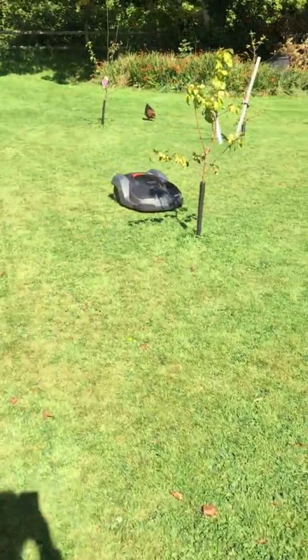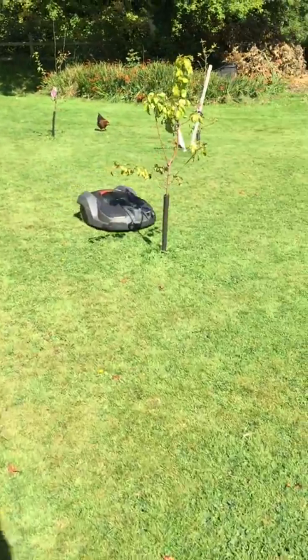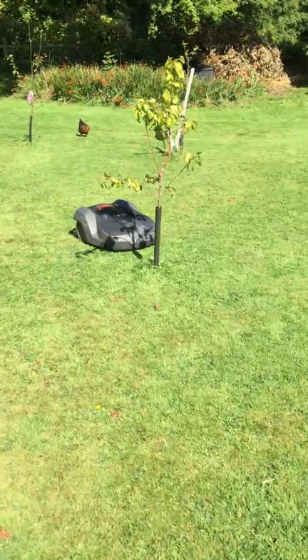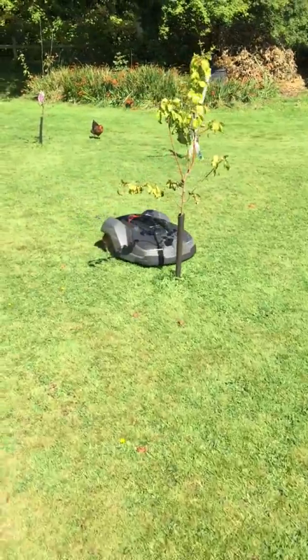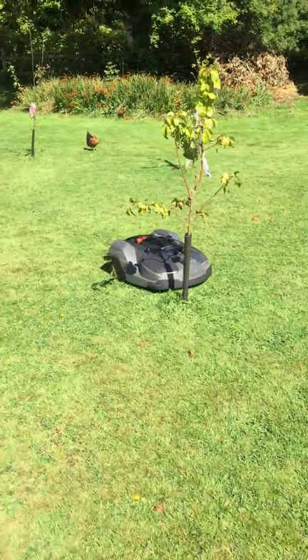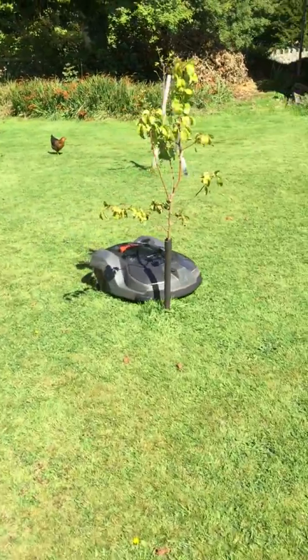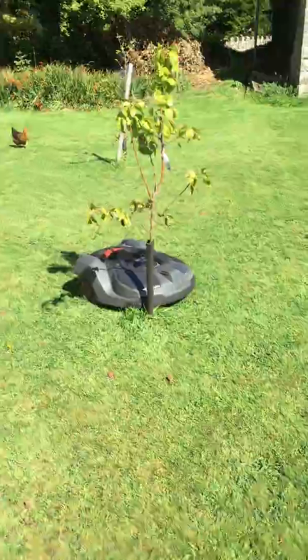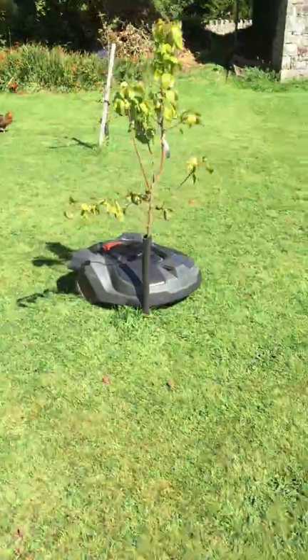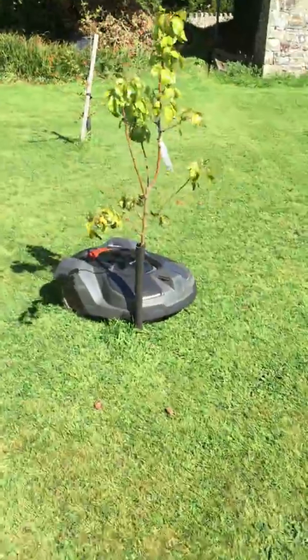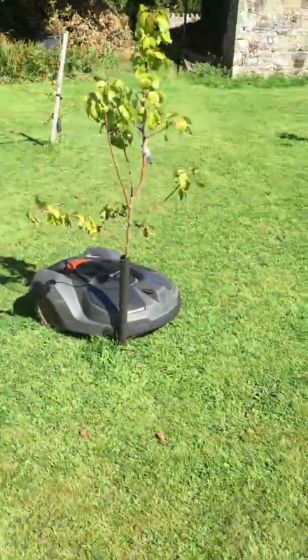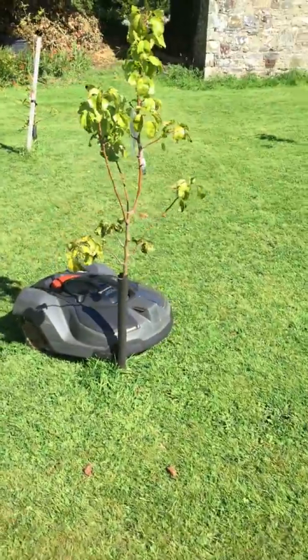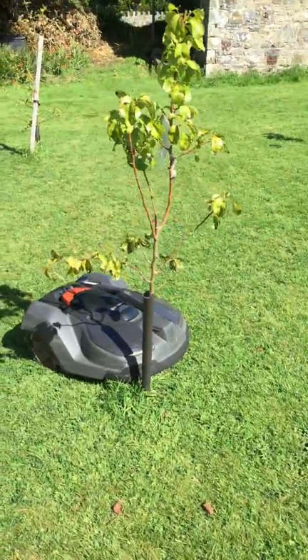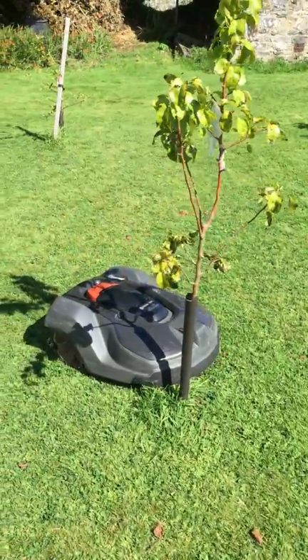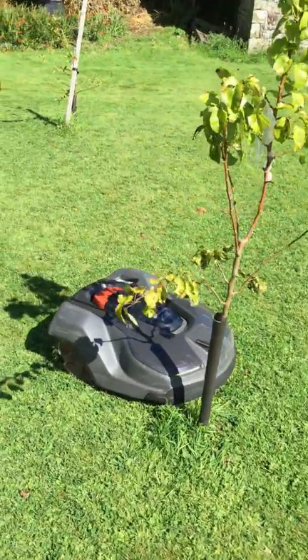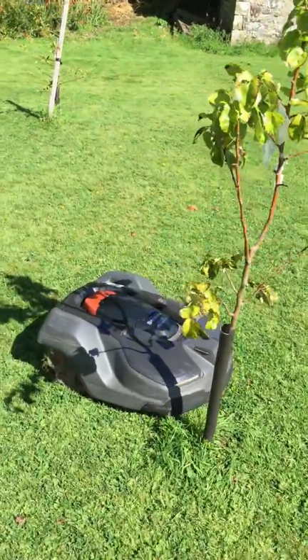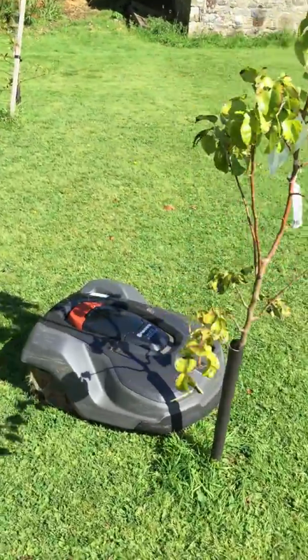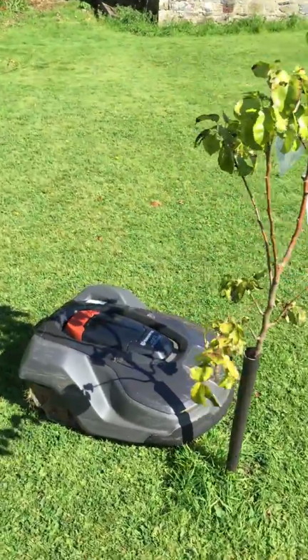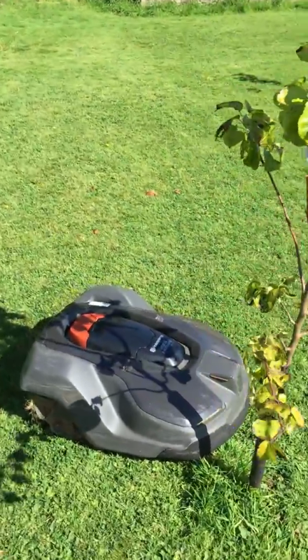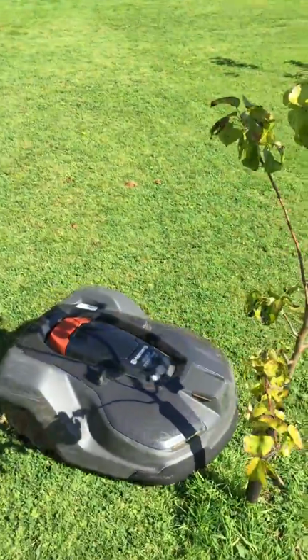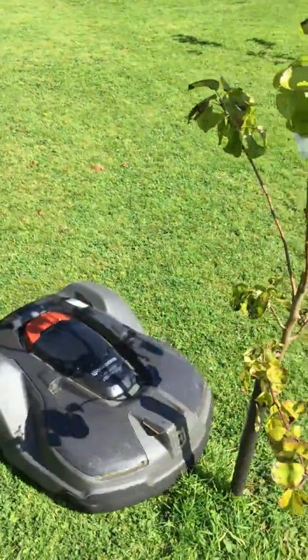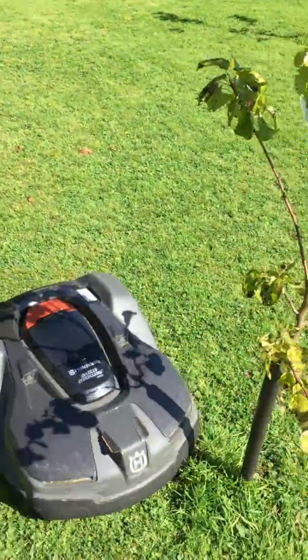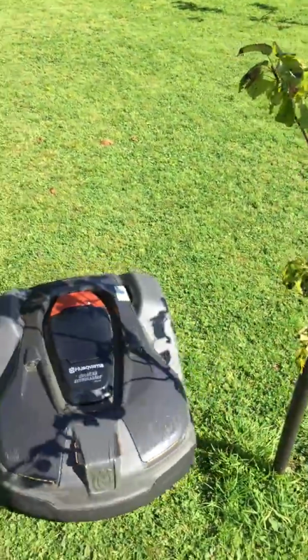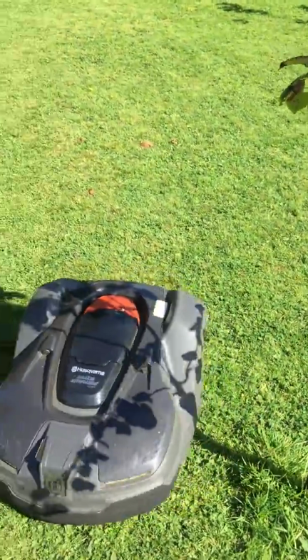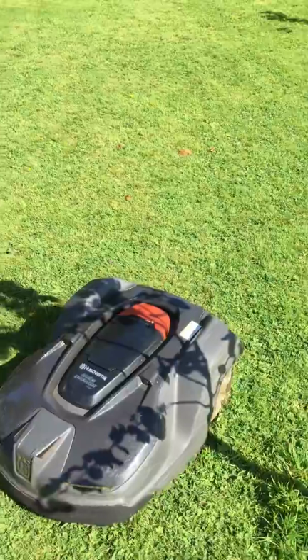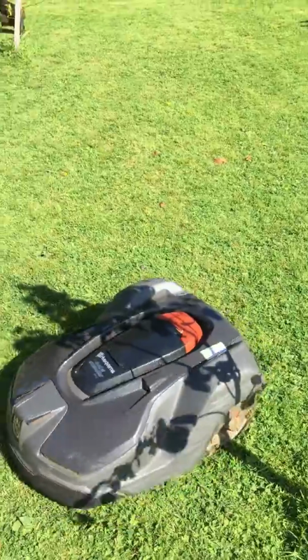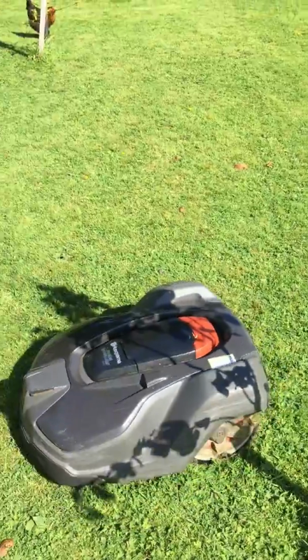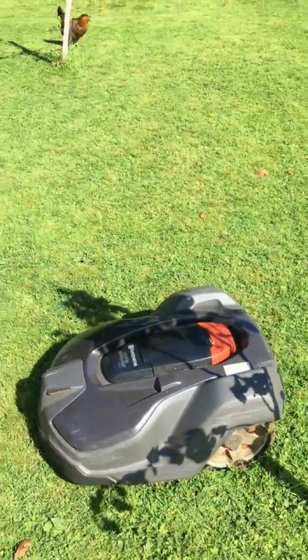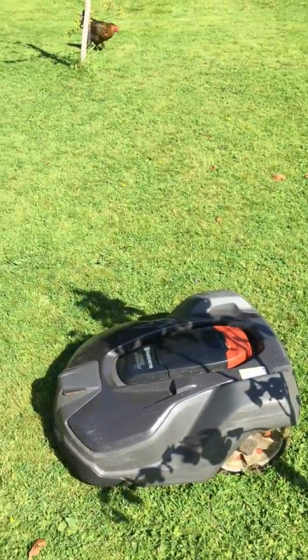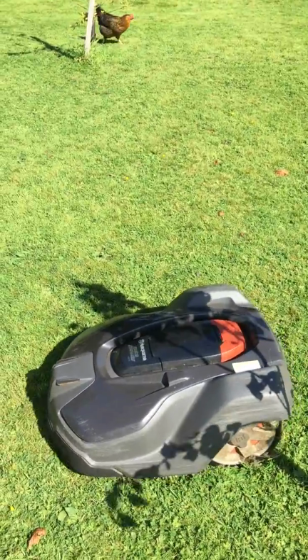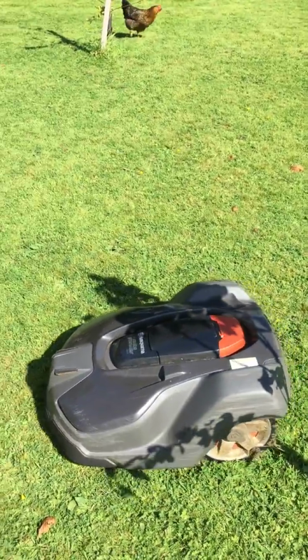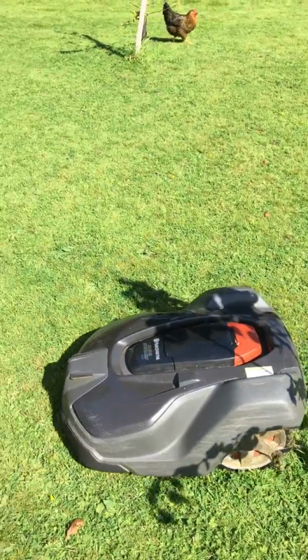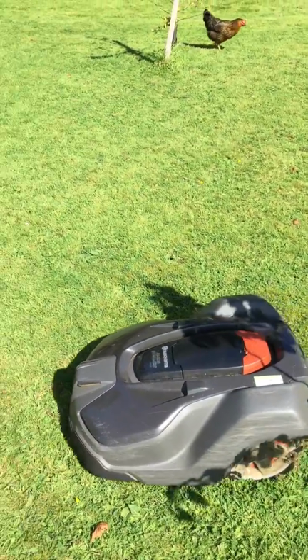As you can see it's coming up to the little tree, which it's not that keen on being fanged into.